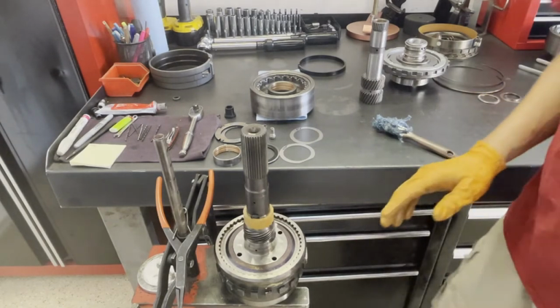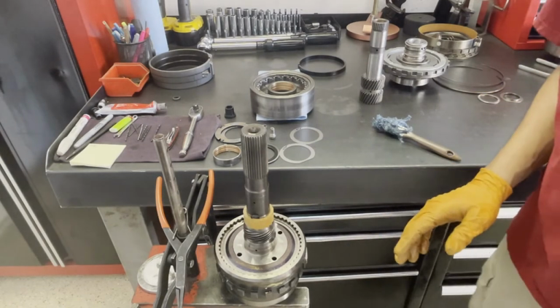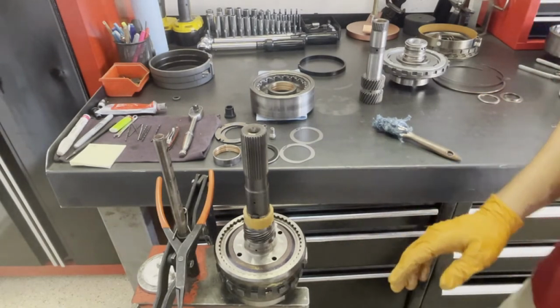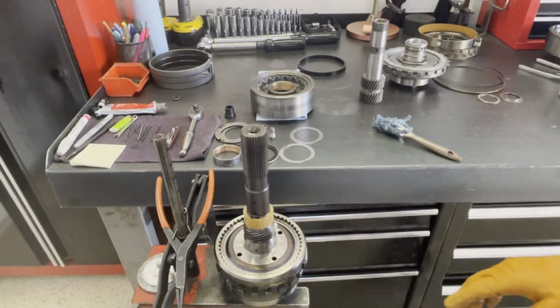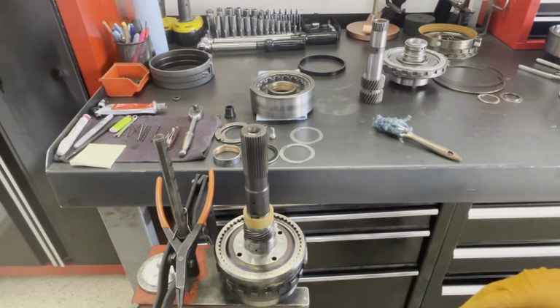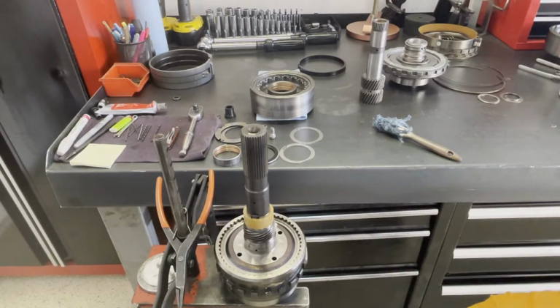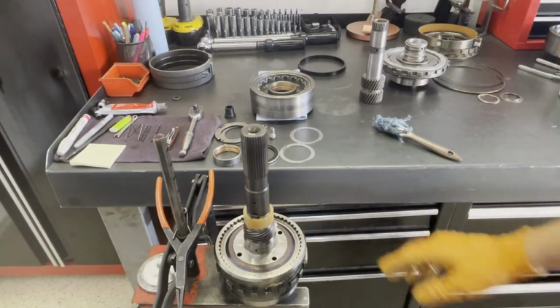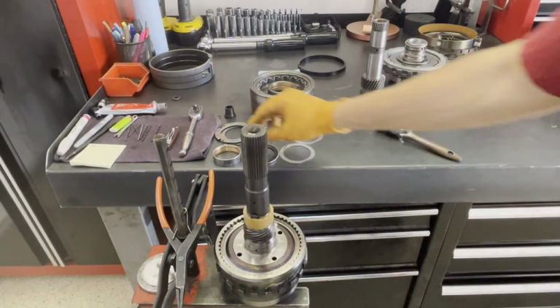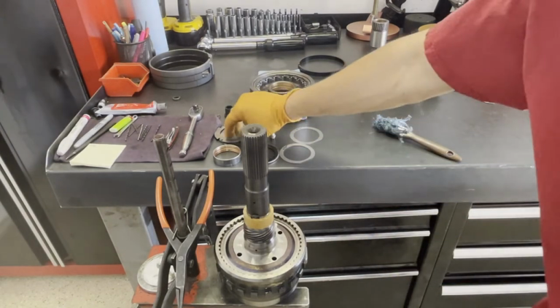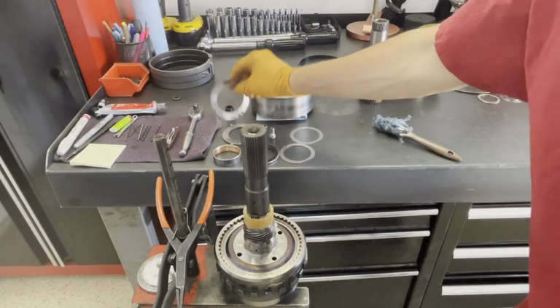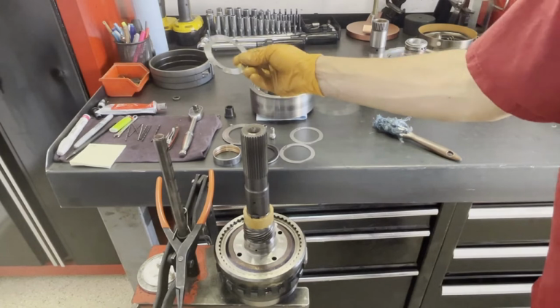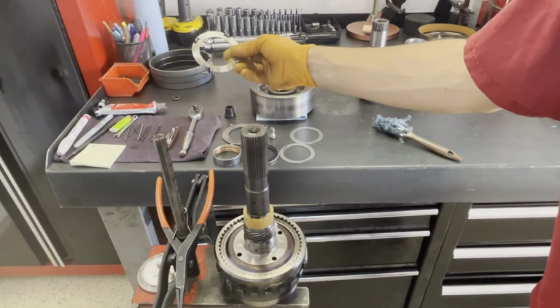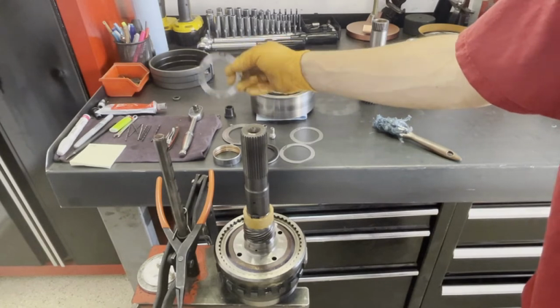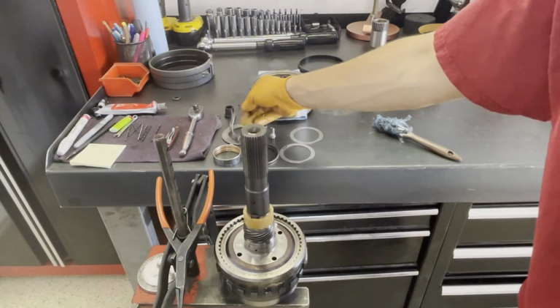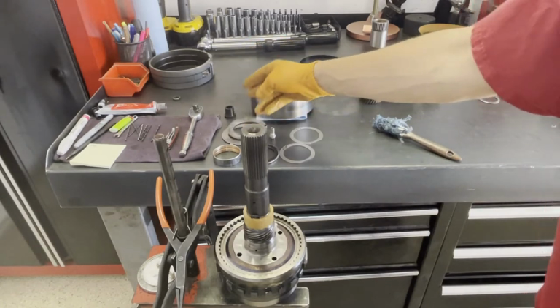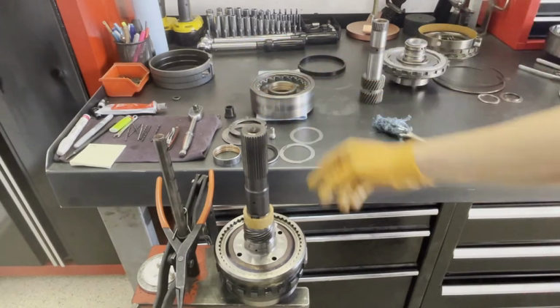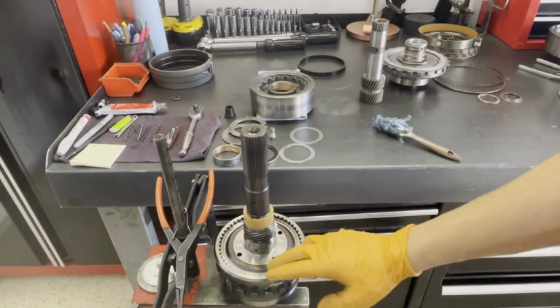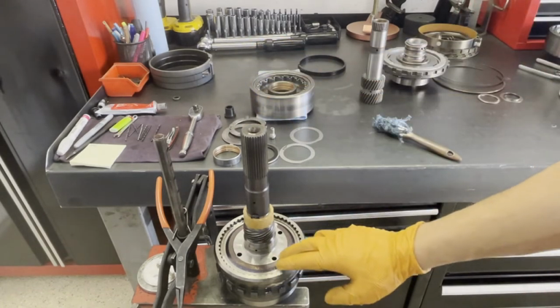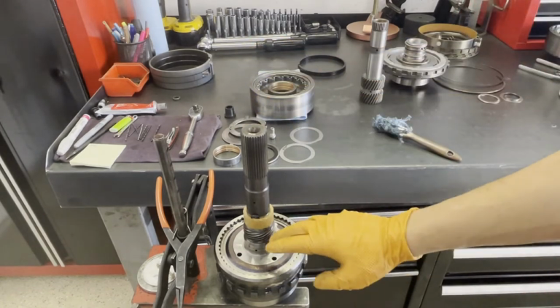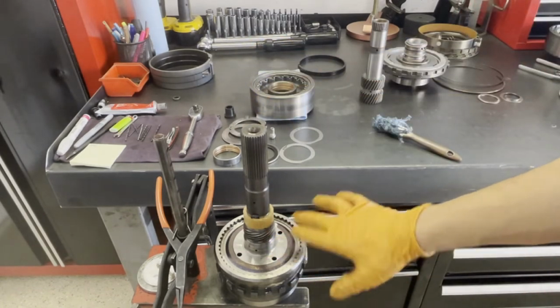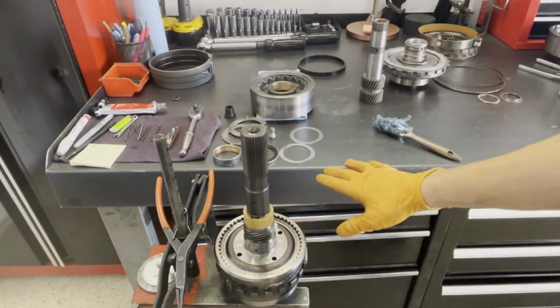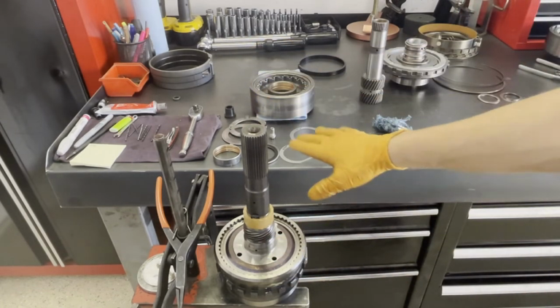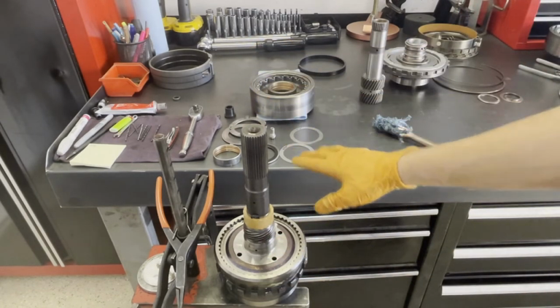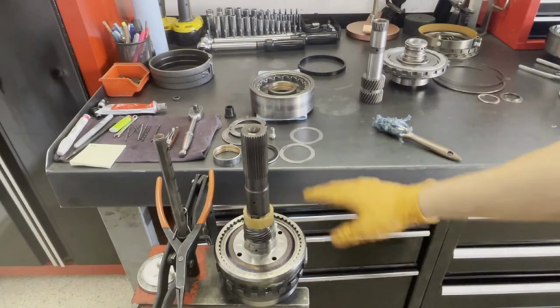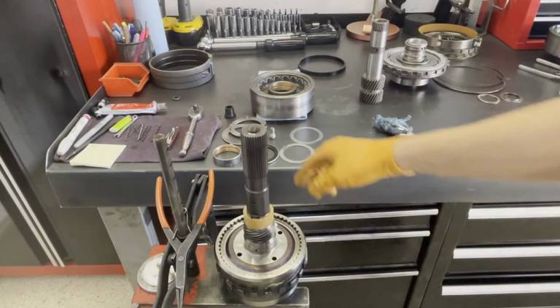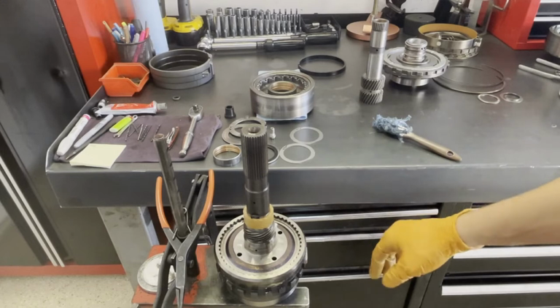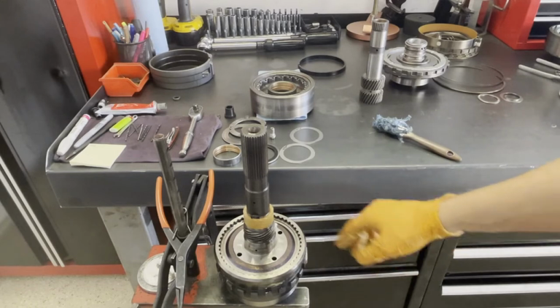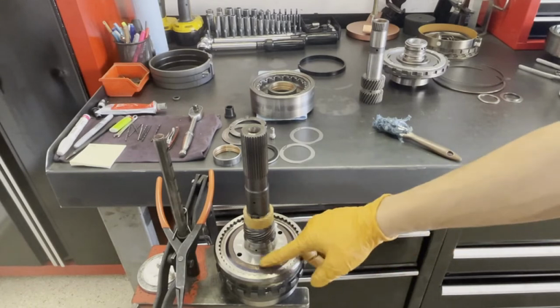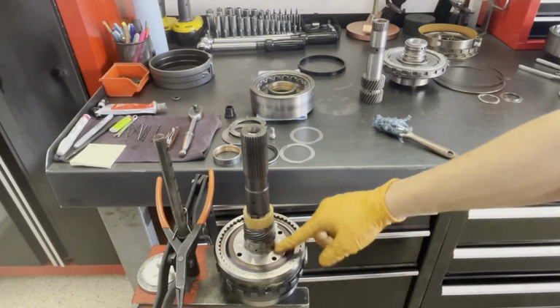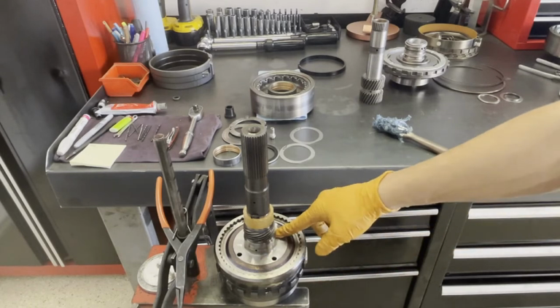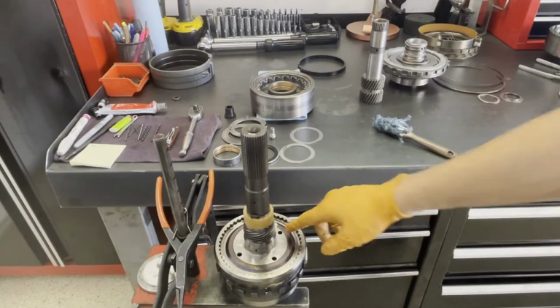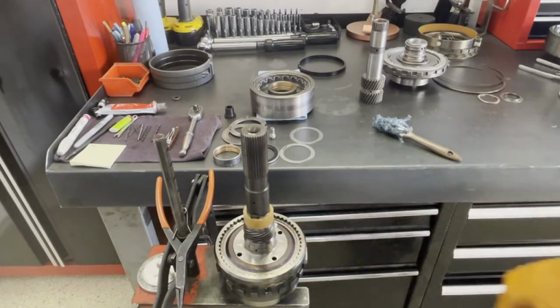As I mentioned, we are going to be deleting this four-tab babbit washer. If you were not rollerizing the rear case, you're going to reuse that — you would stick it right here.